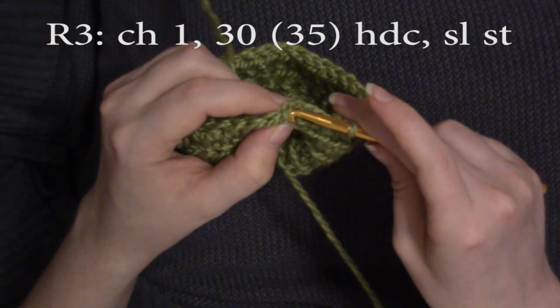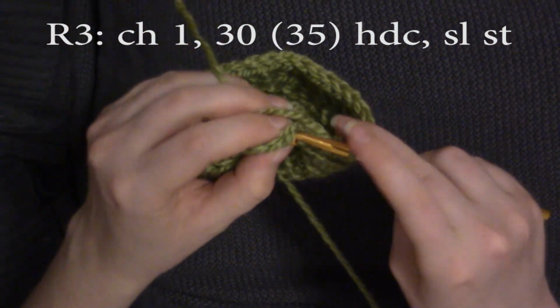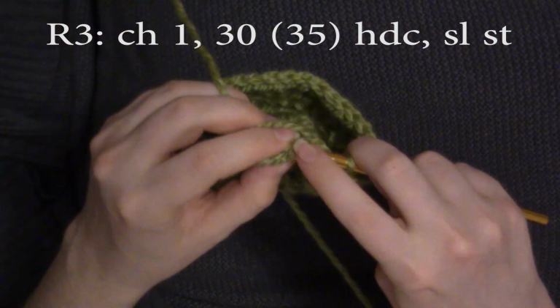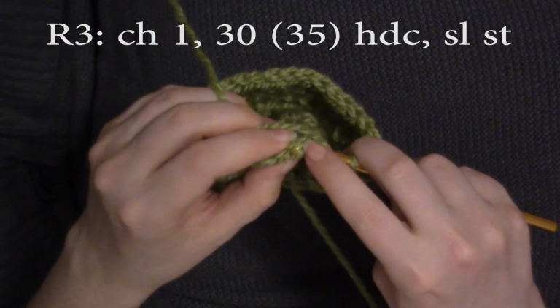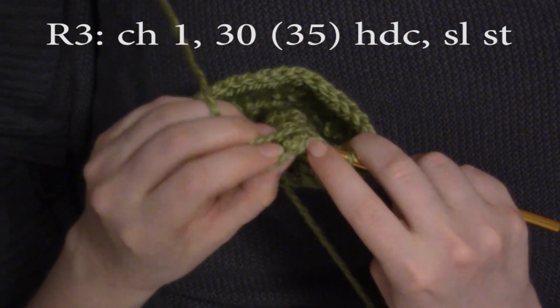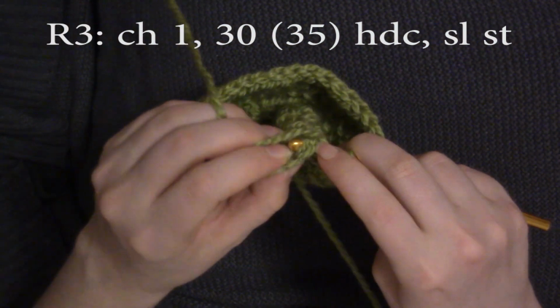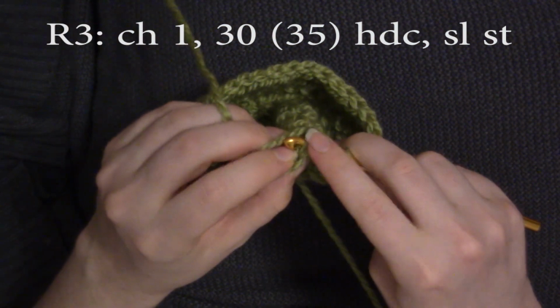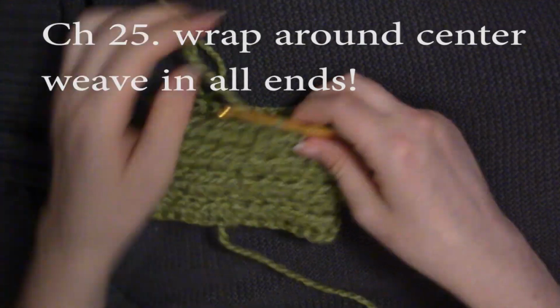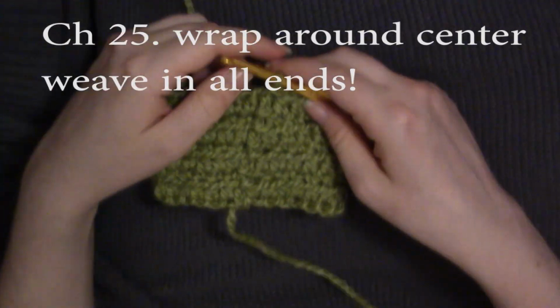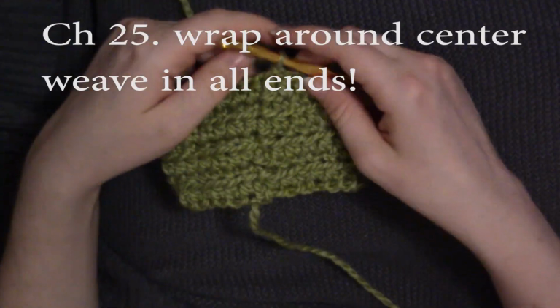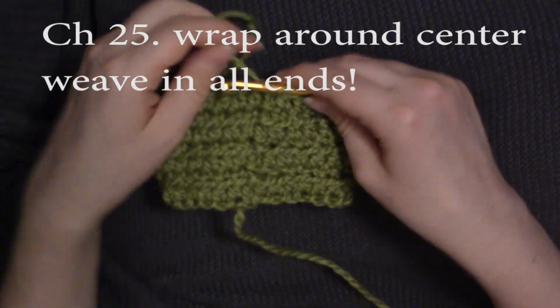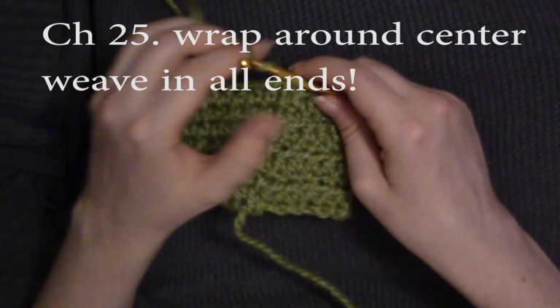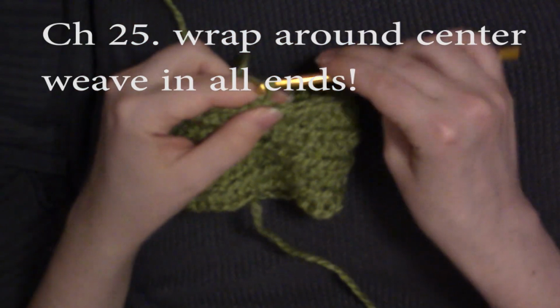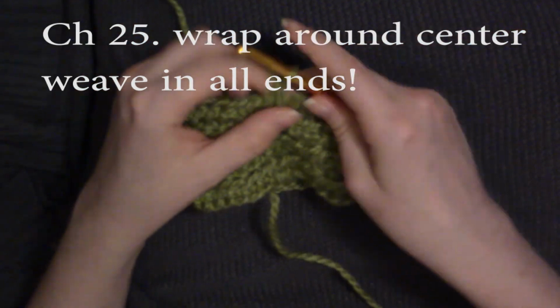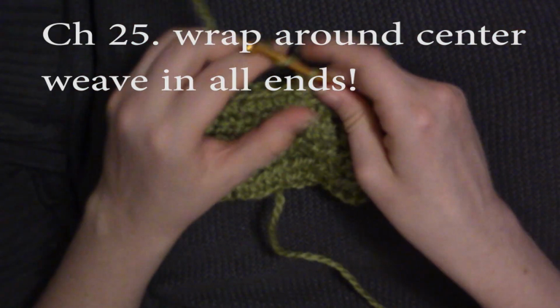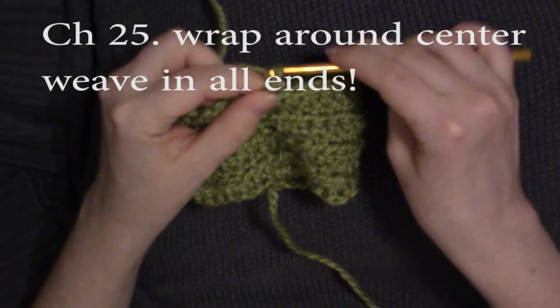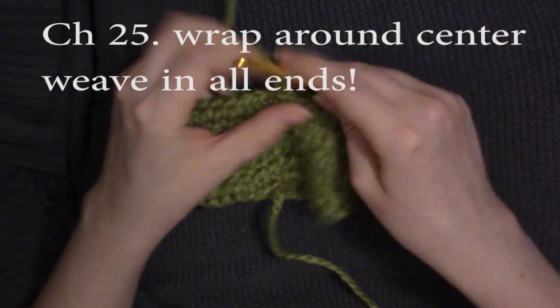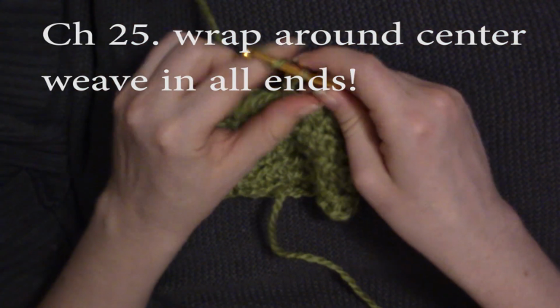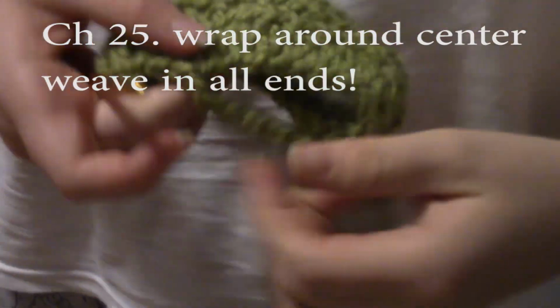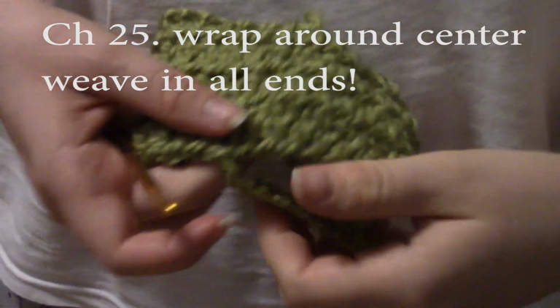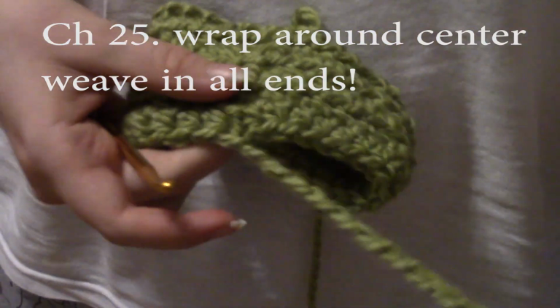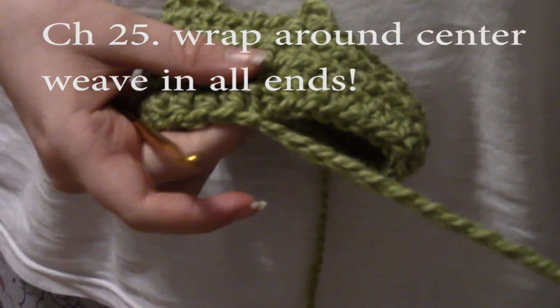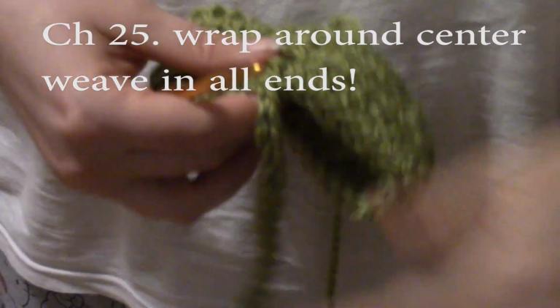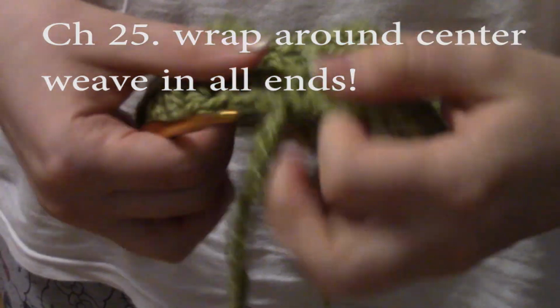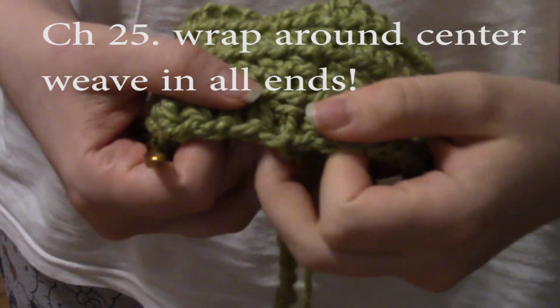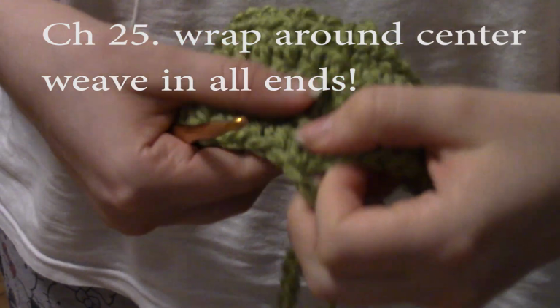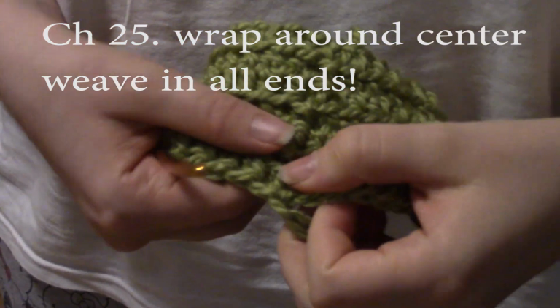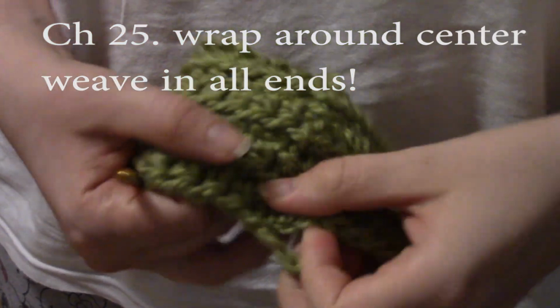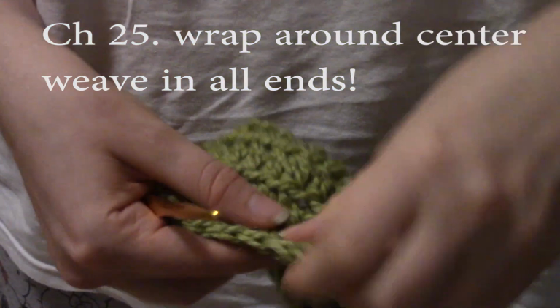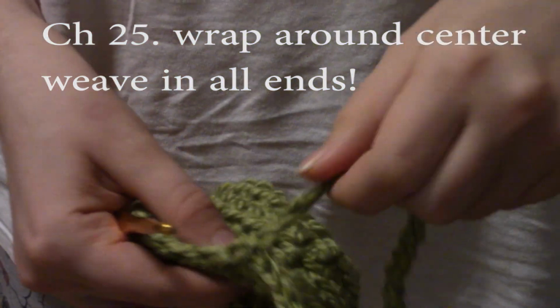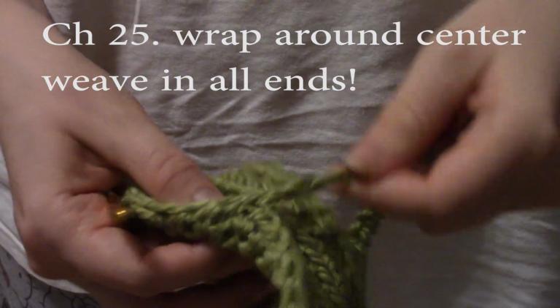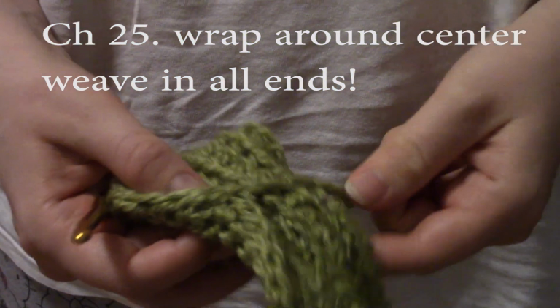When you get back to the beginning, slip stitch into the top. Now you're going to chain 25 stitches, go ahead and cut your yarn, and then all you're going to do is wrap it around.